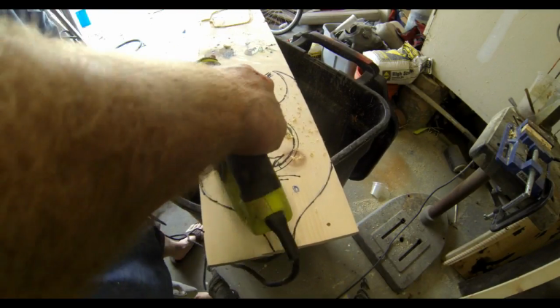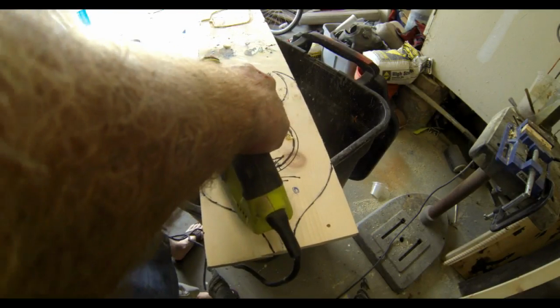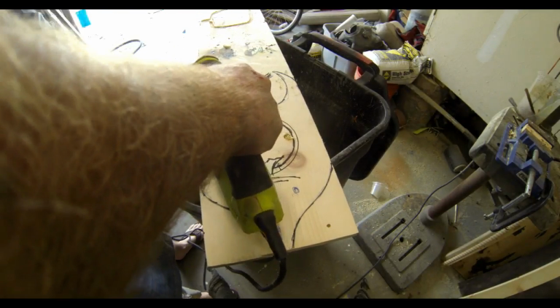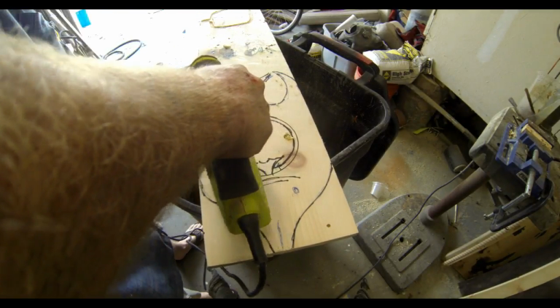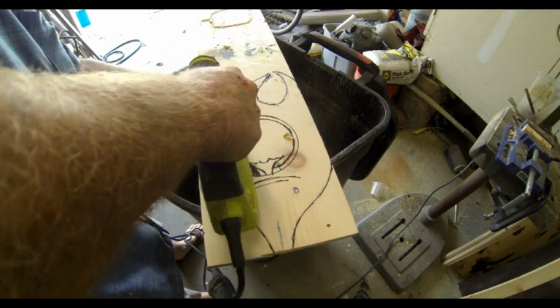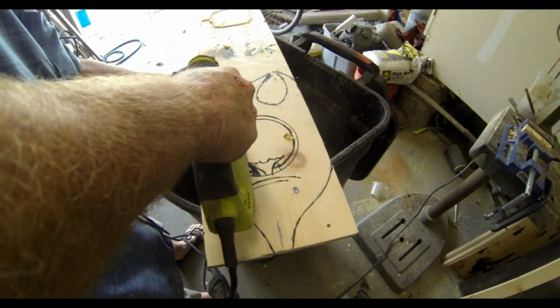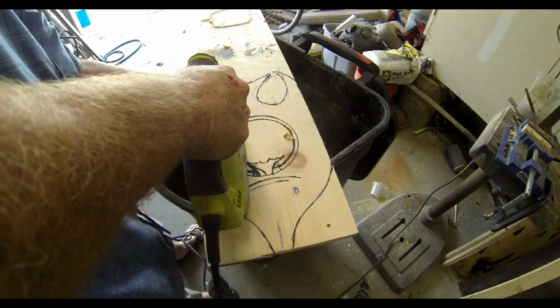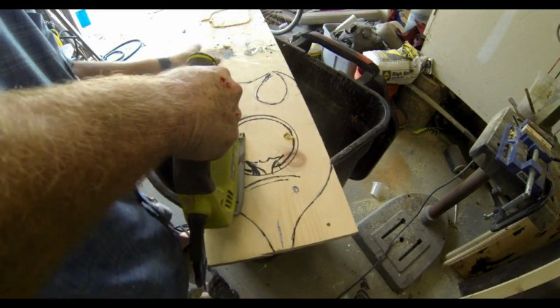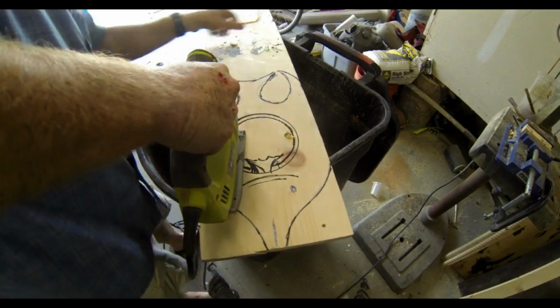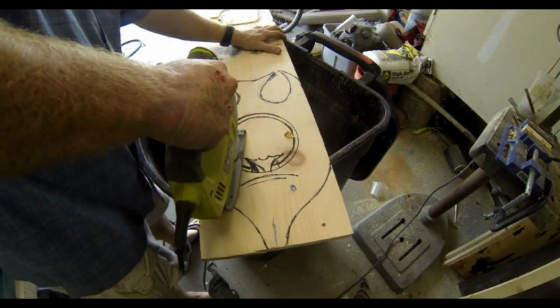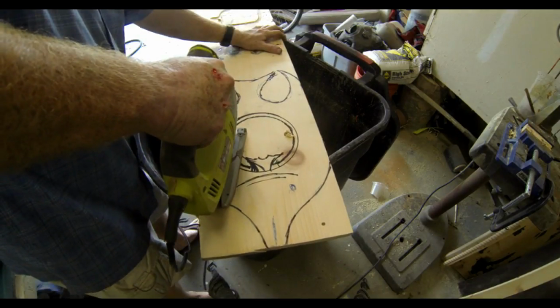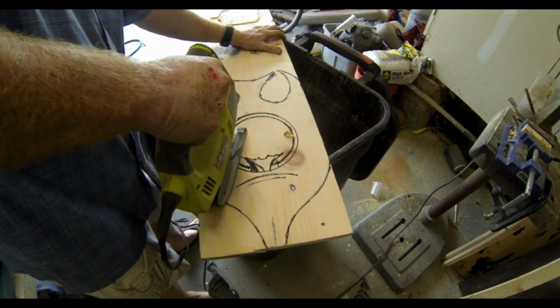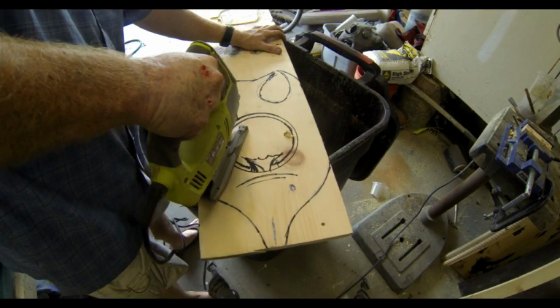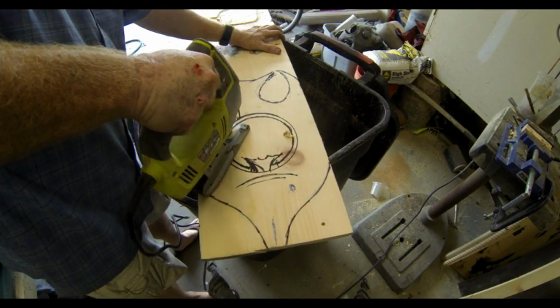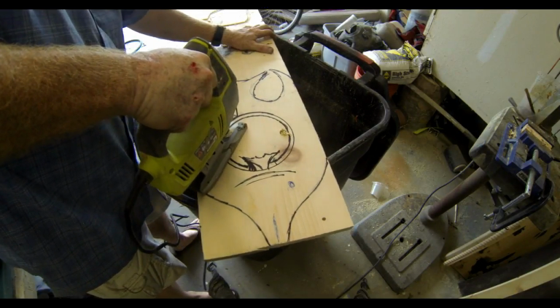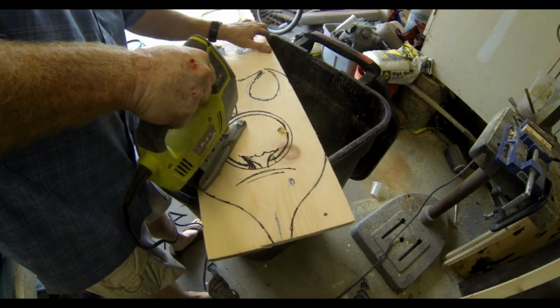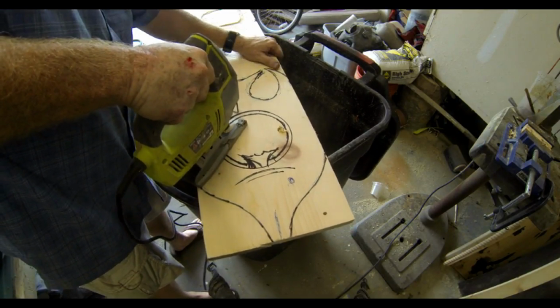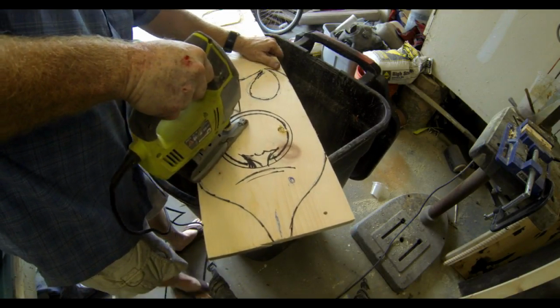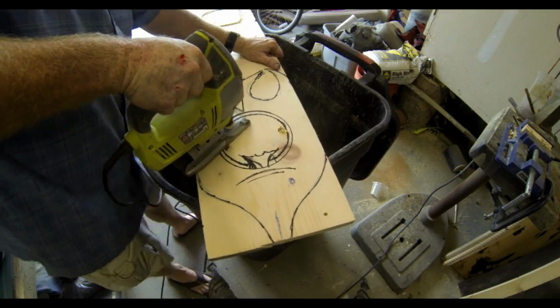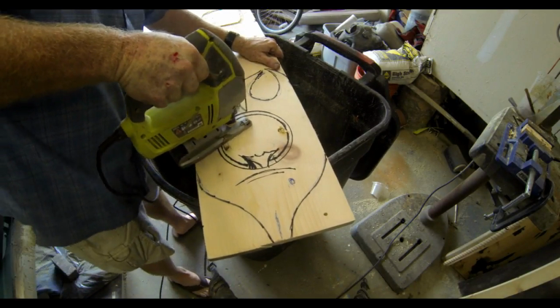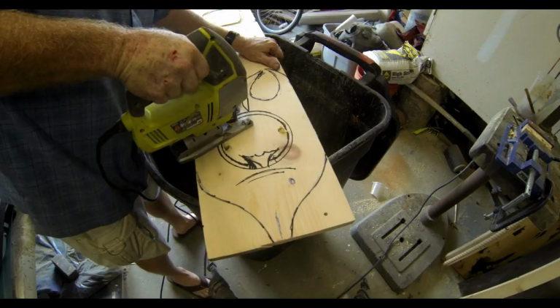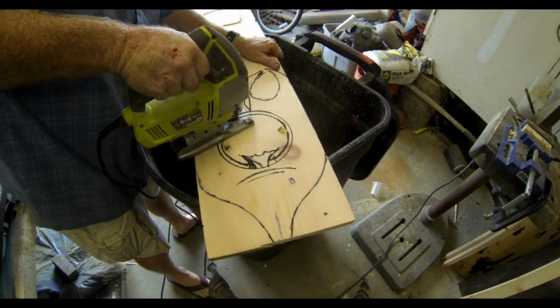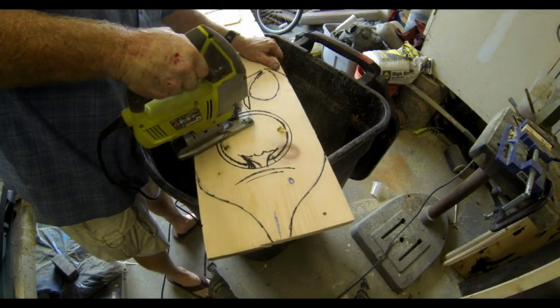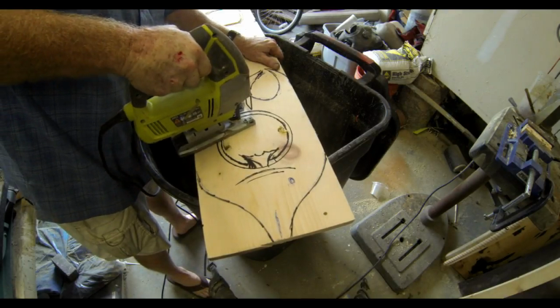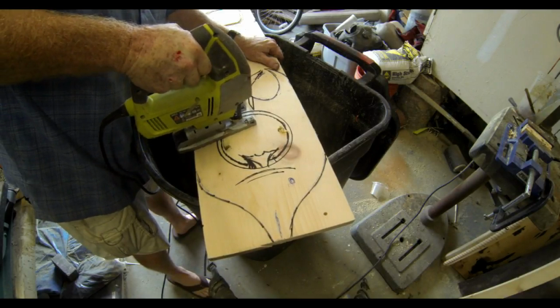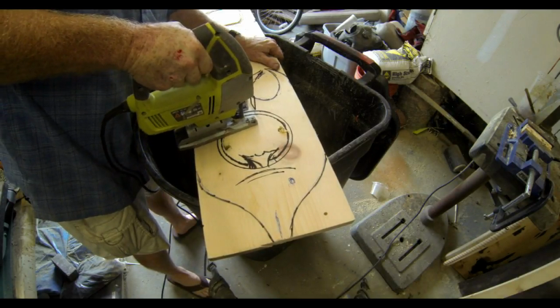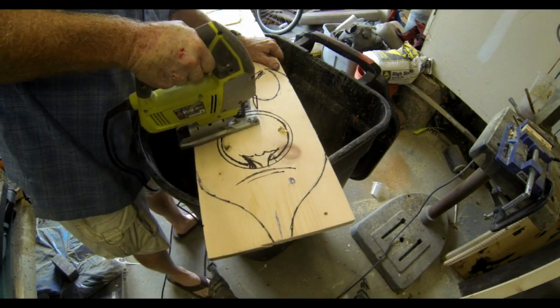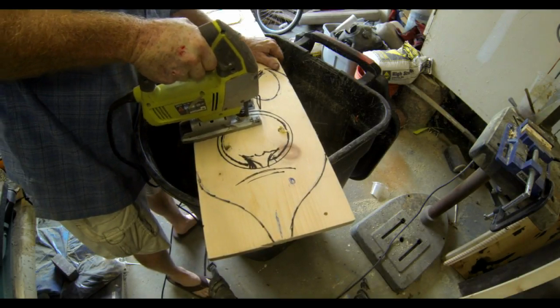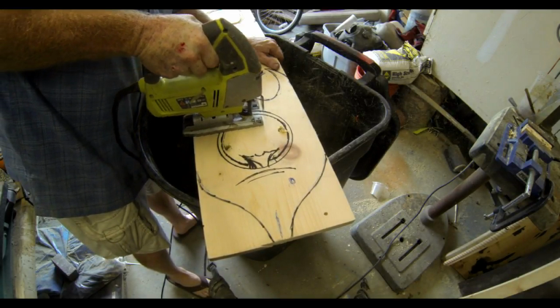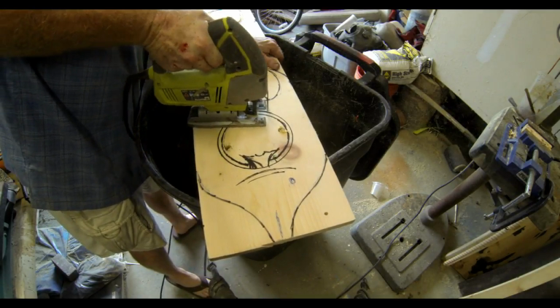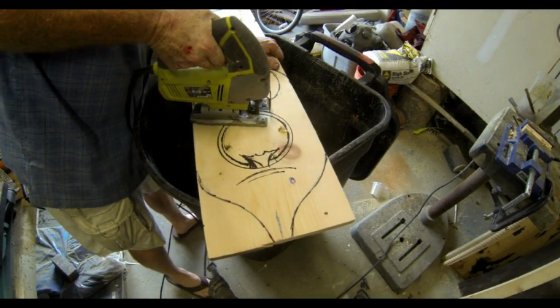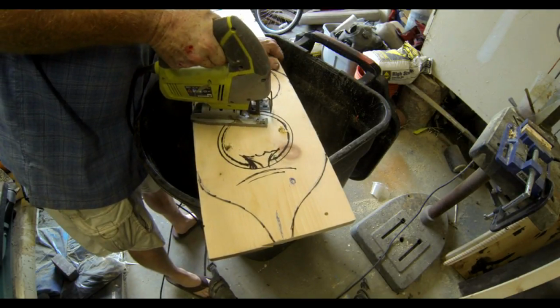I'm doing the inside circle before I cut out the outline of the fish — the outside shape of the fish — just because it's easier to work with the full board, especially when you're going to use the router.